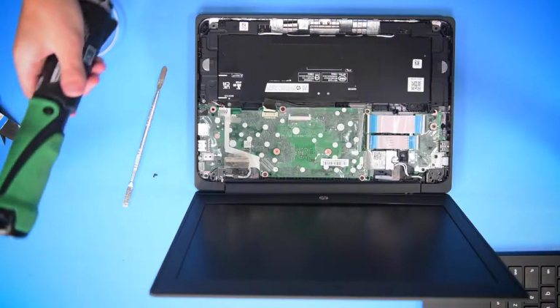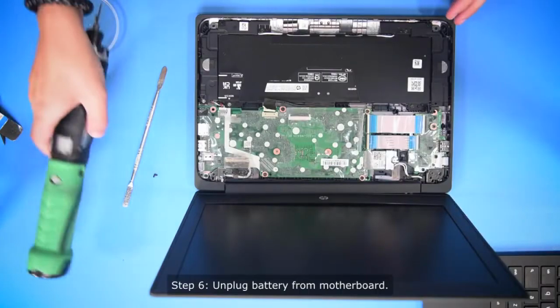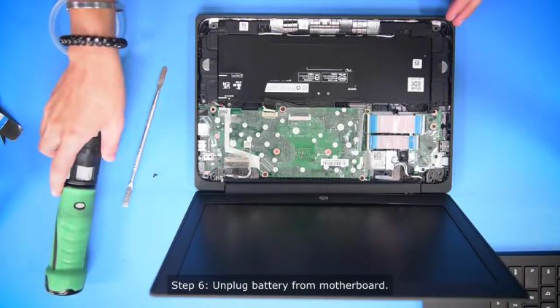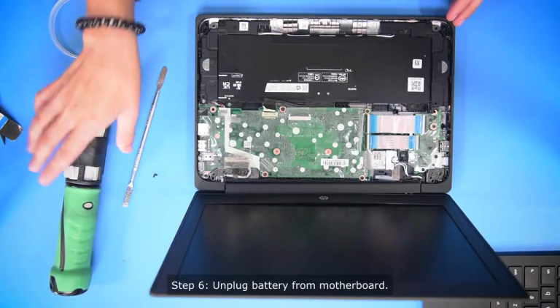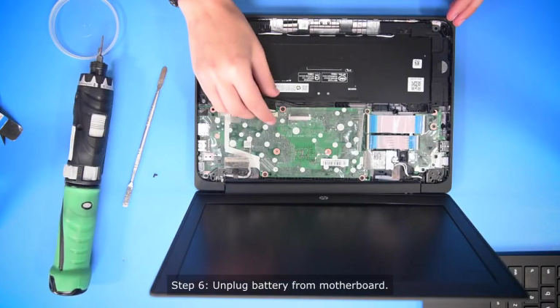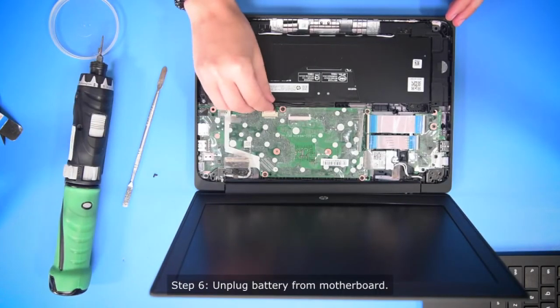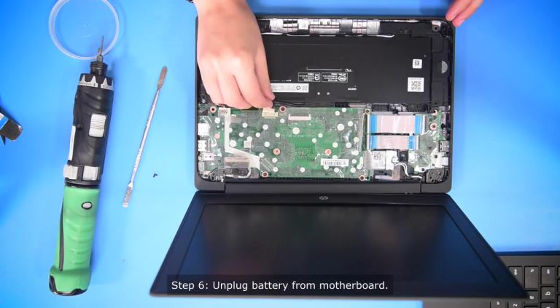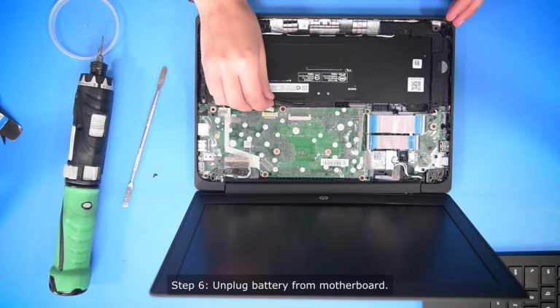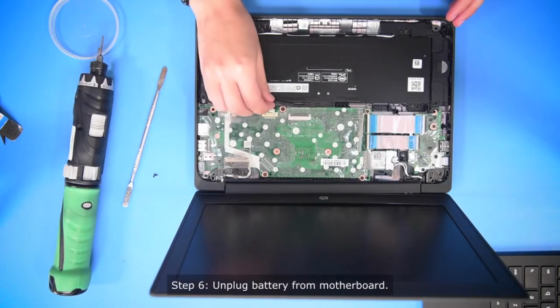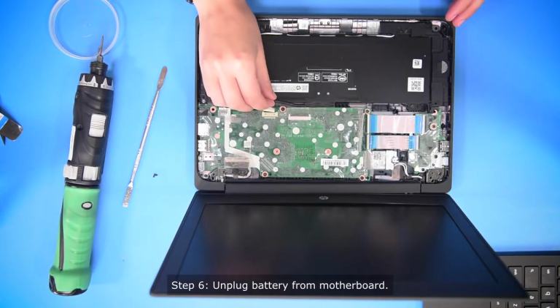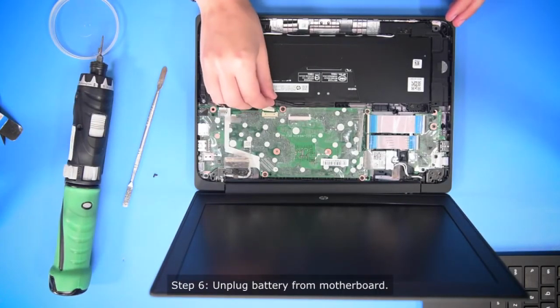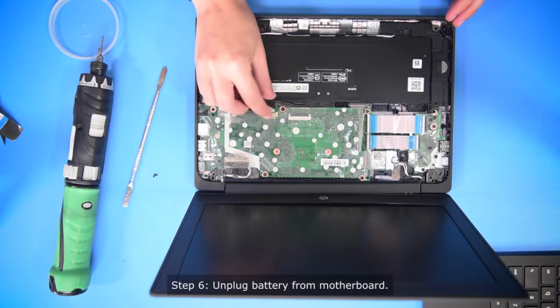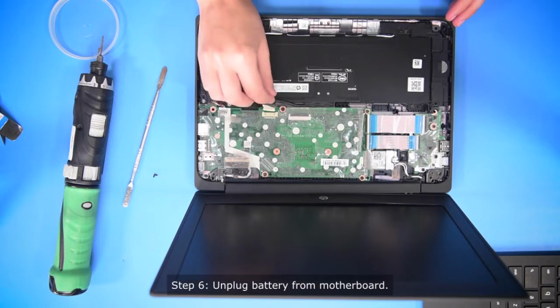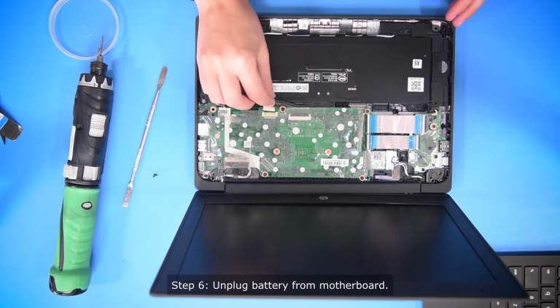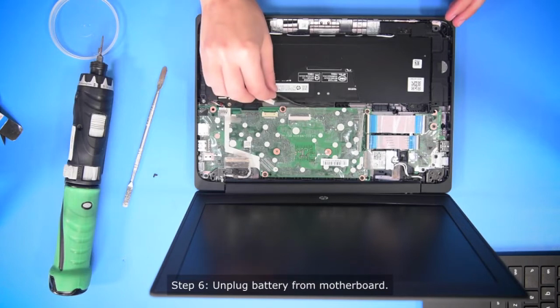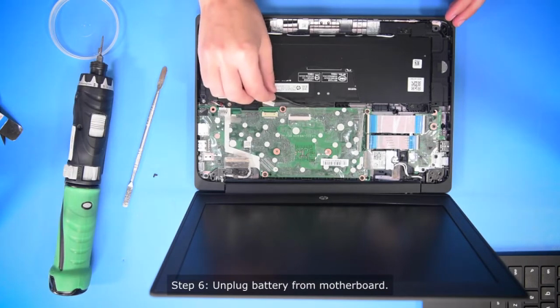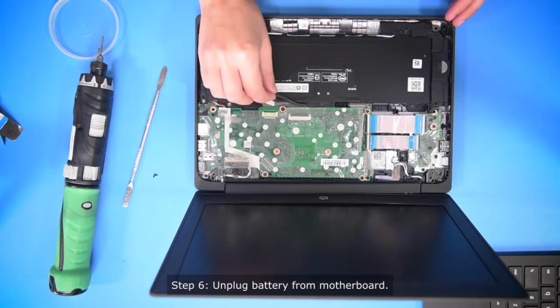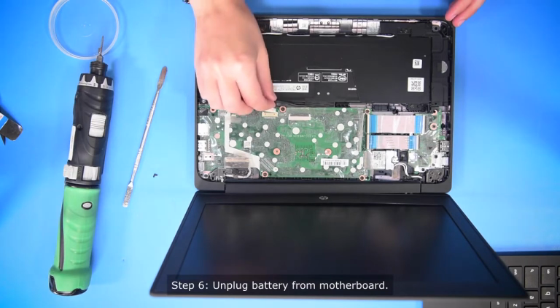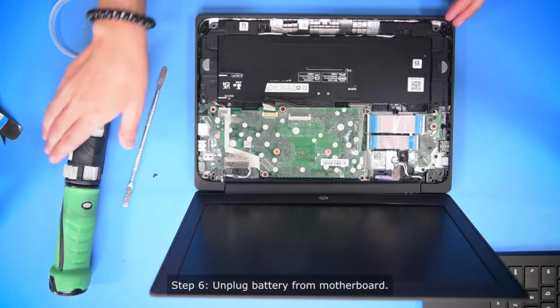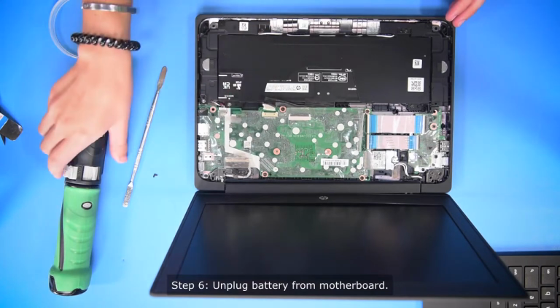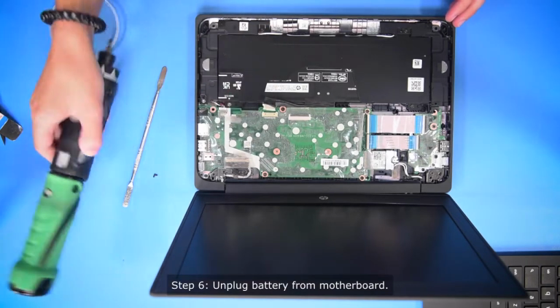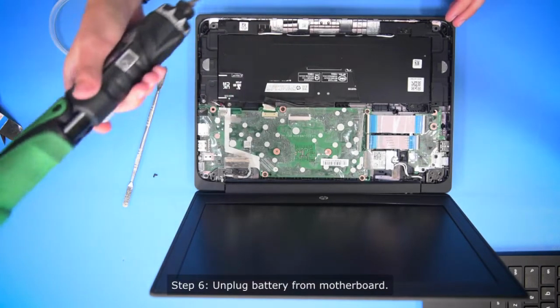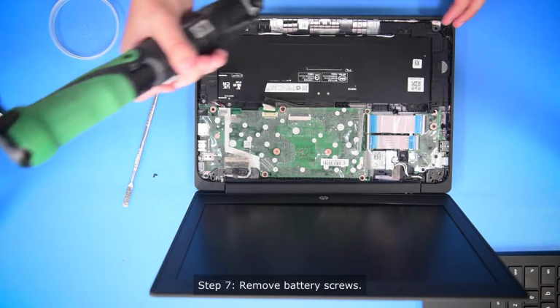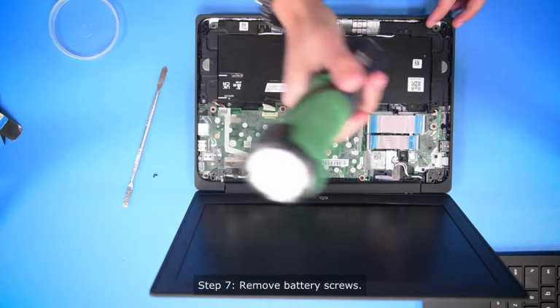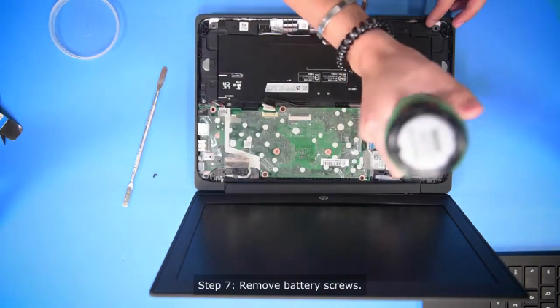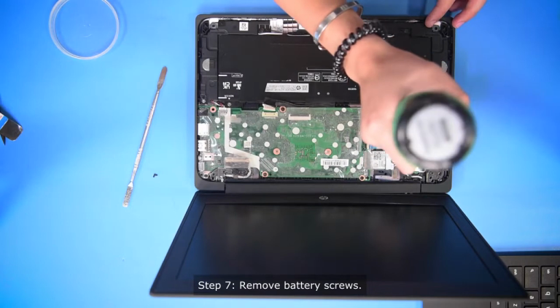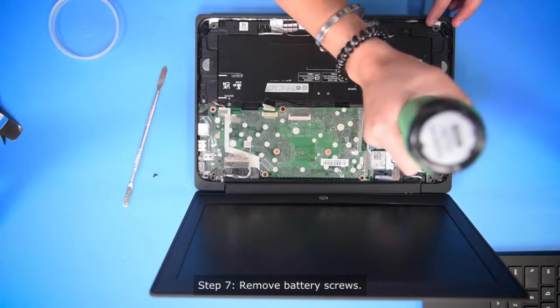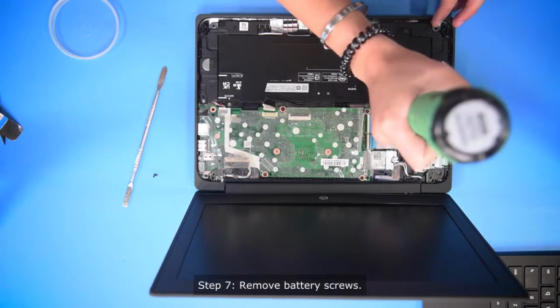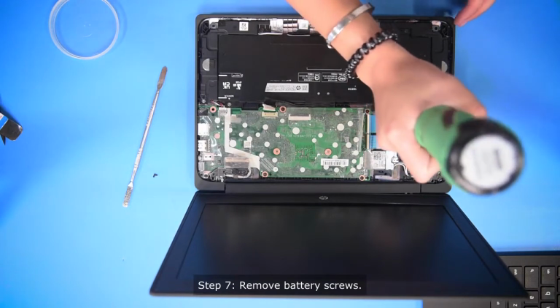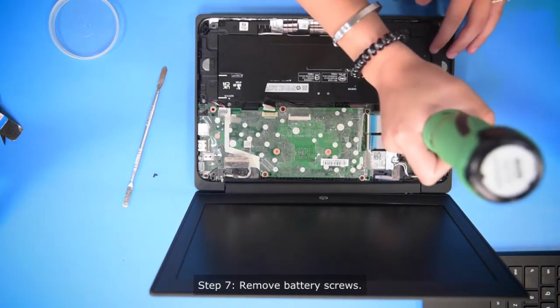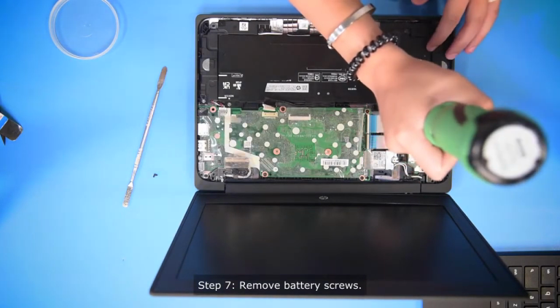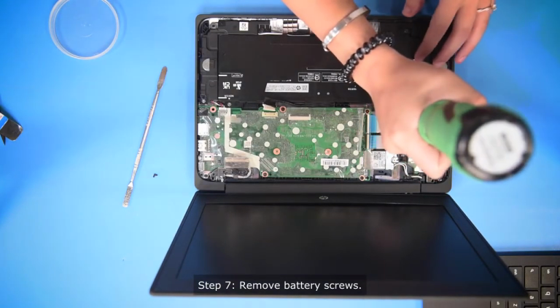So what you want to do first before you do anything else is make sure that the battery is unplugged from the motherboard. And then once that's unplugged, you can take out all the screws.